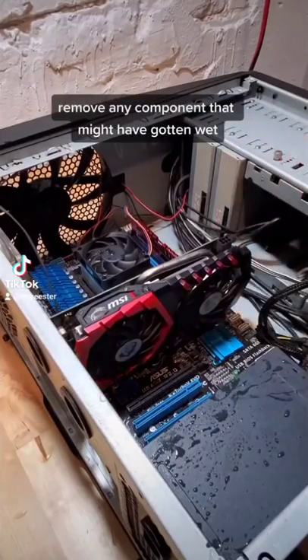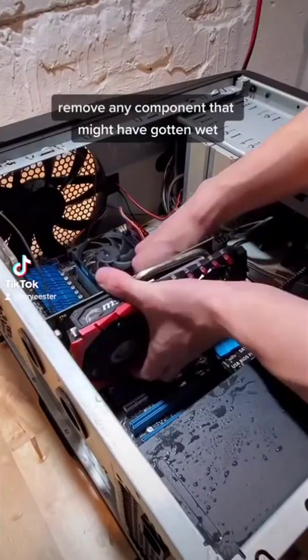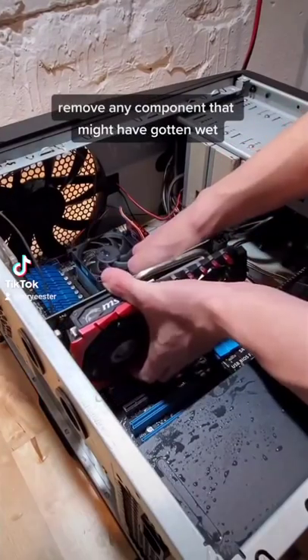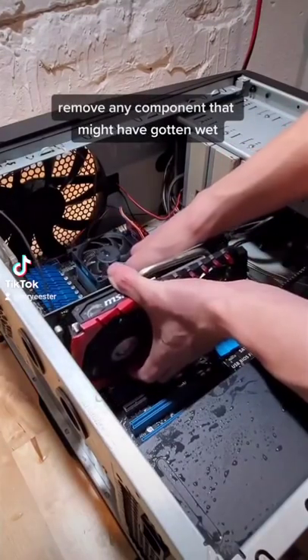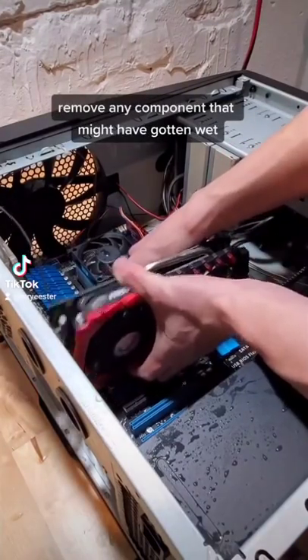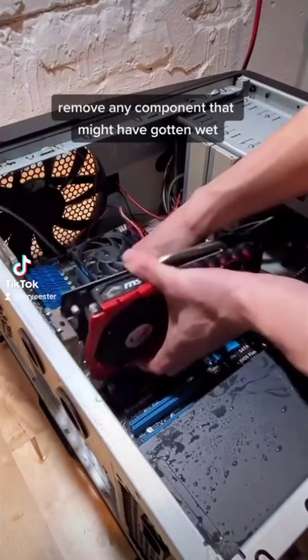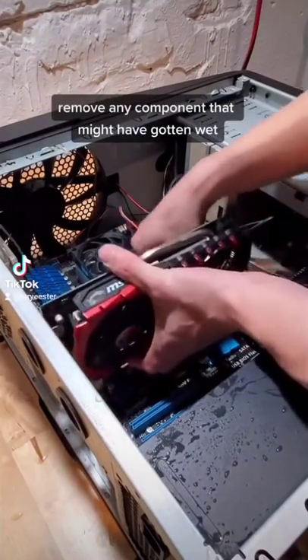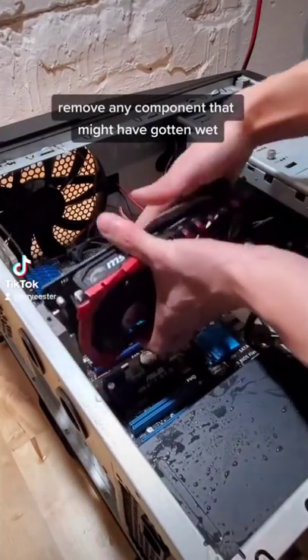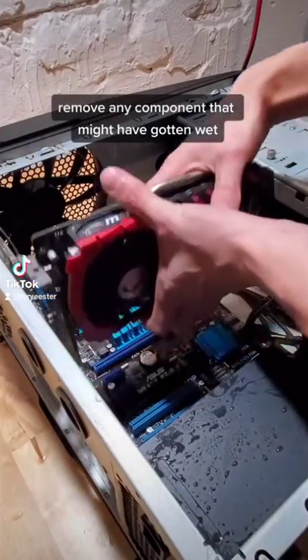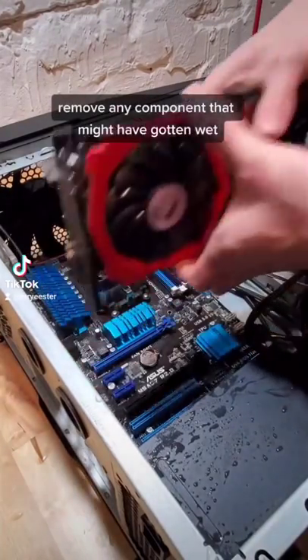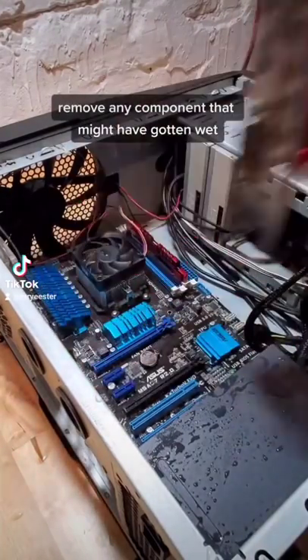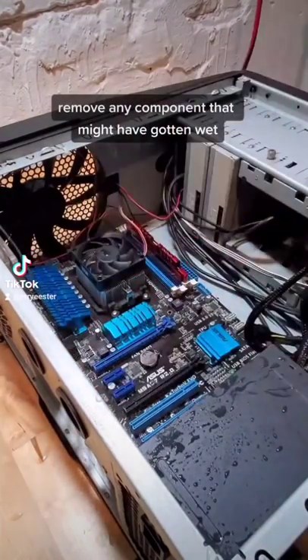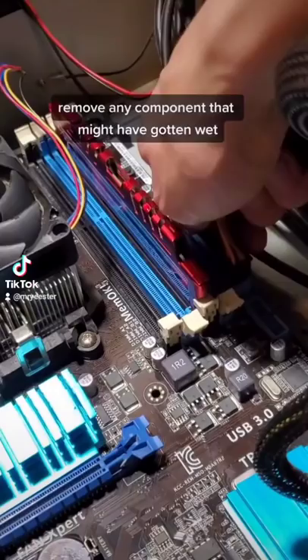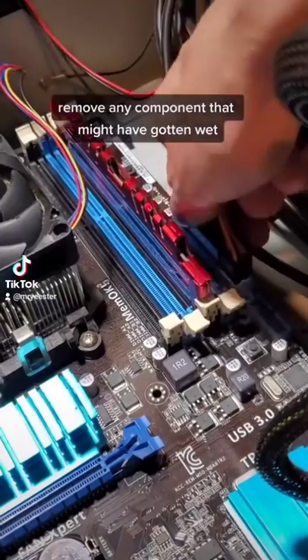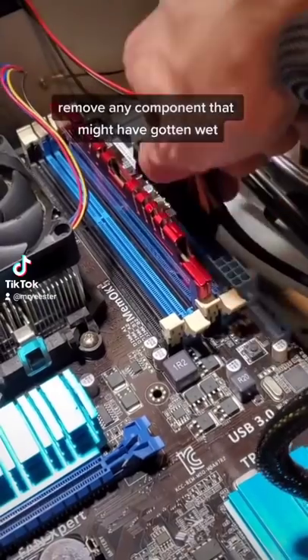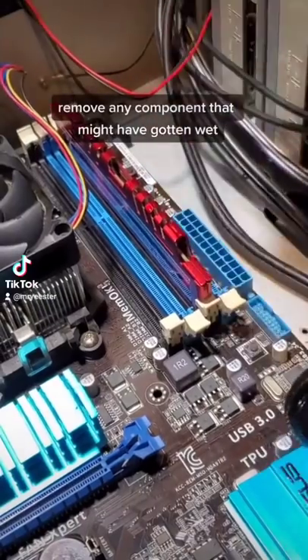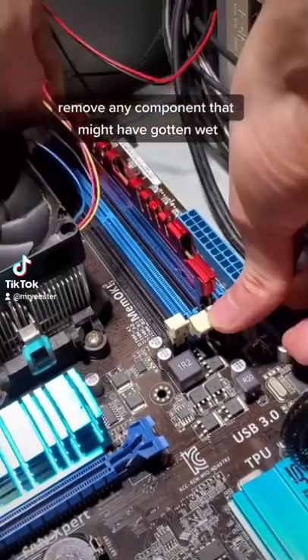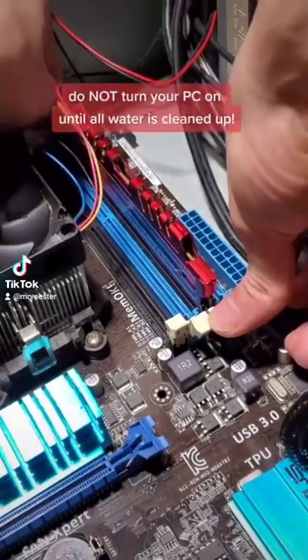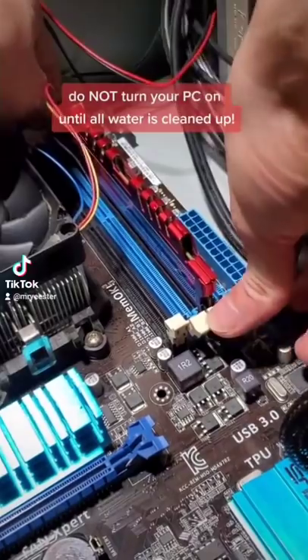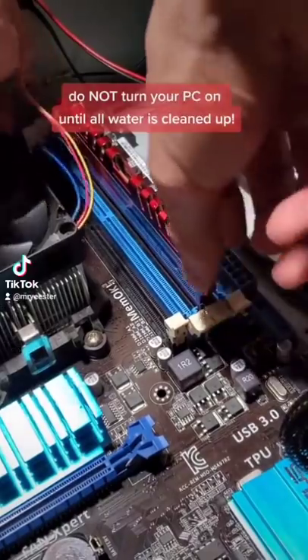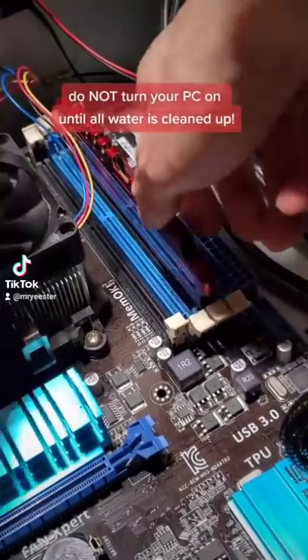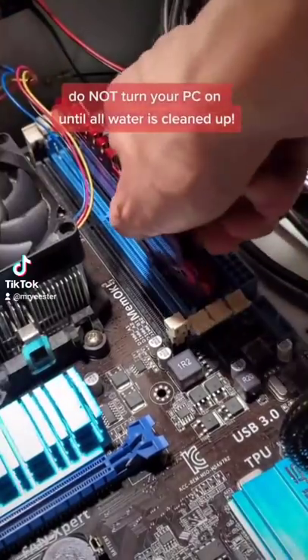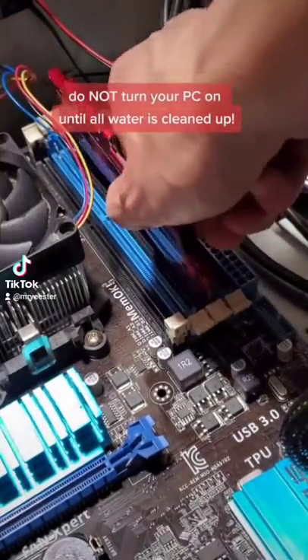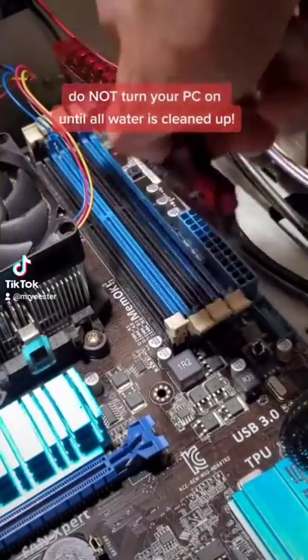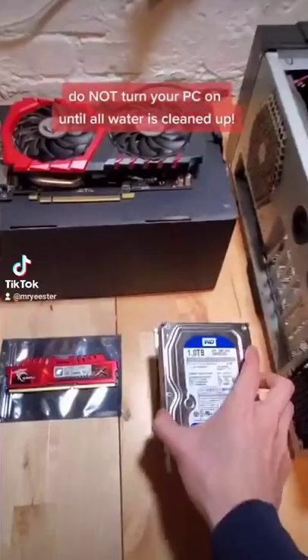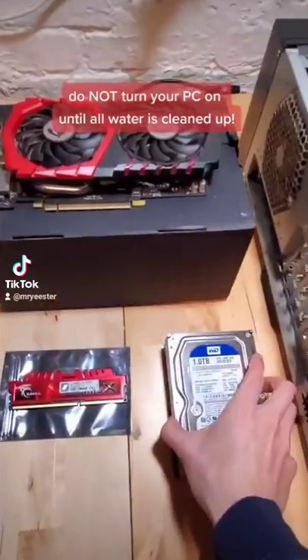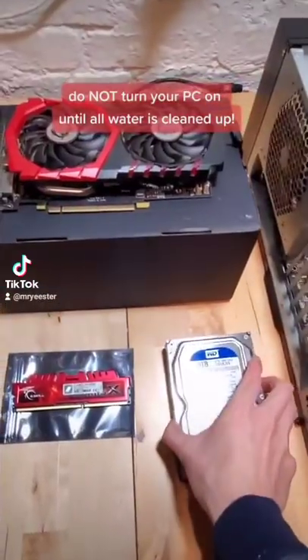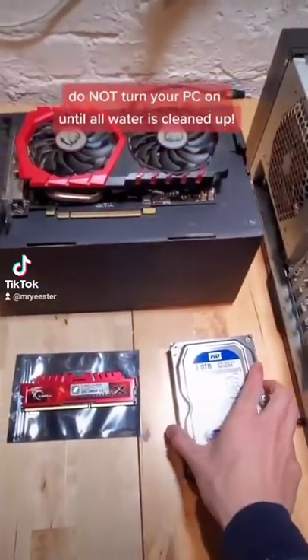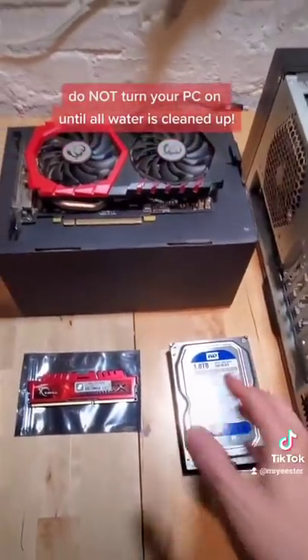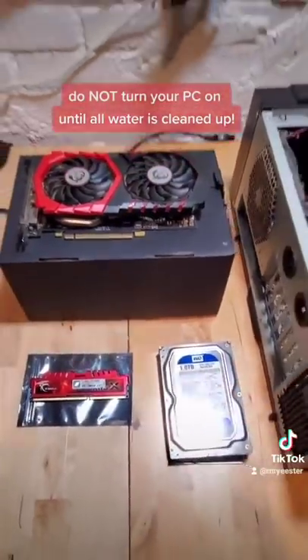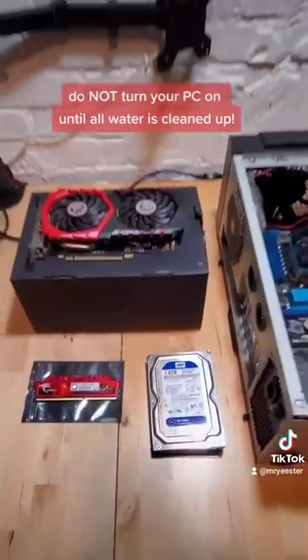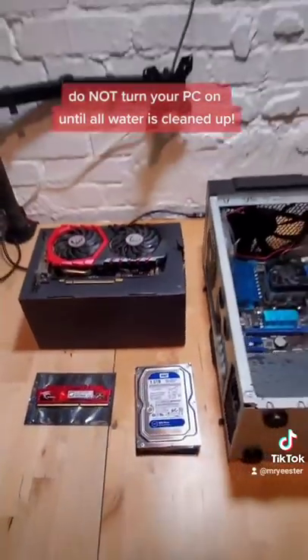Next, remove any component that might have gotten wet, like your graphics card or RAM. The key here is not to turn your computer back on until all the water is out of your system.